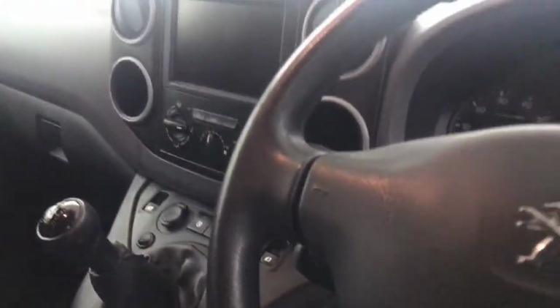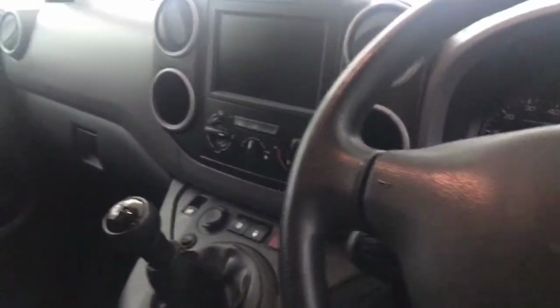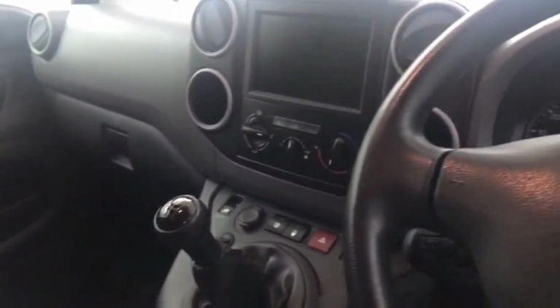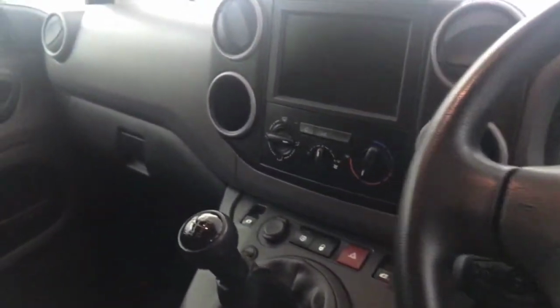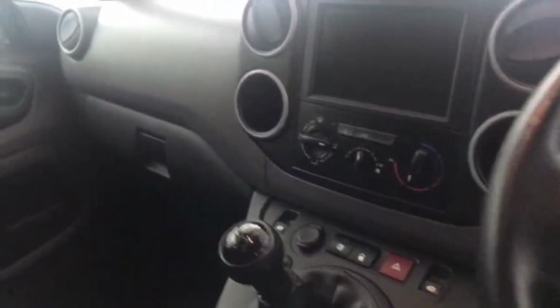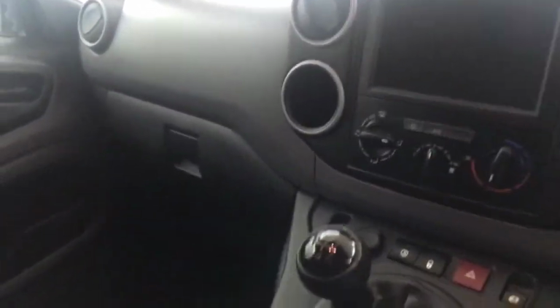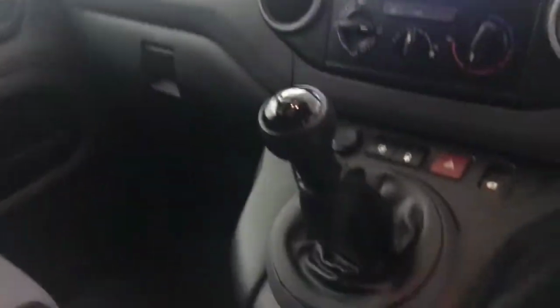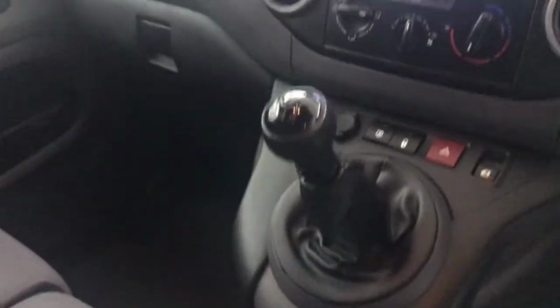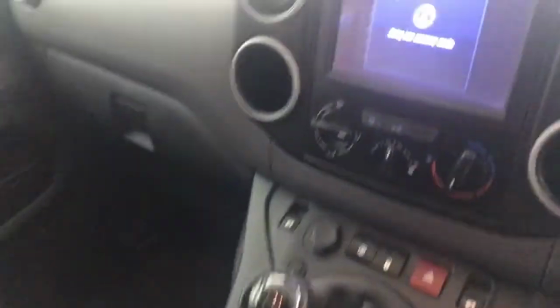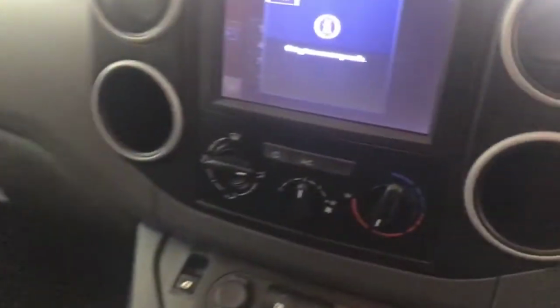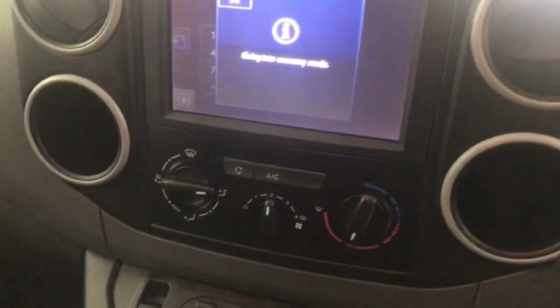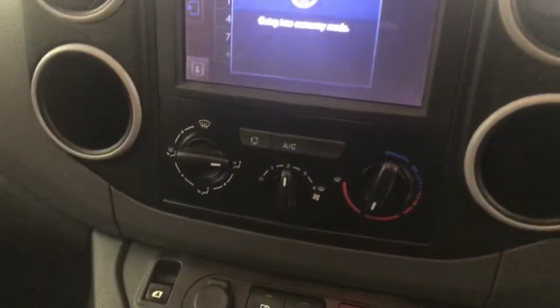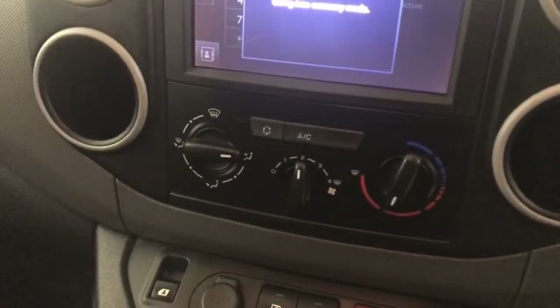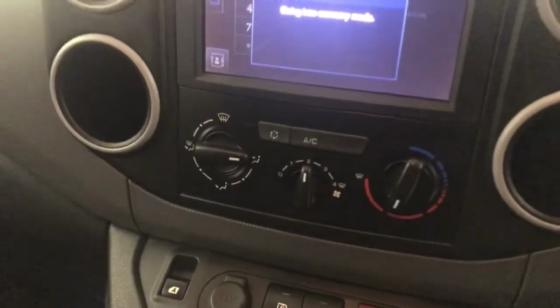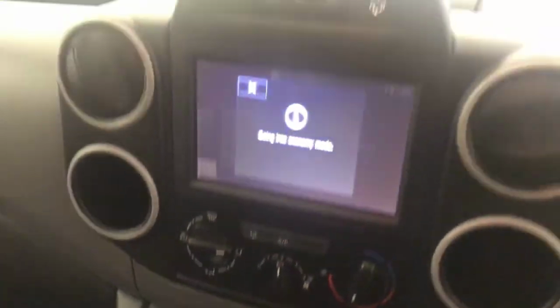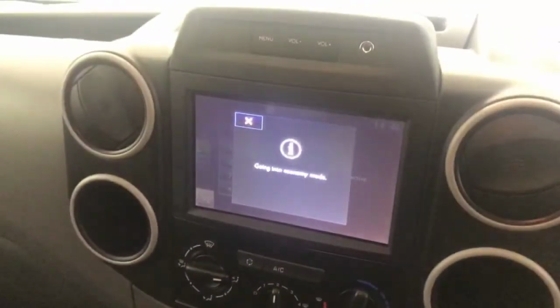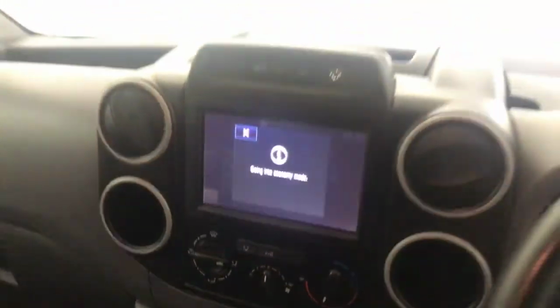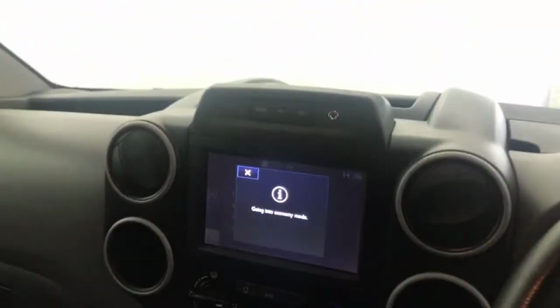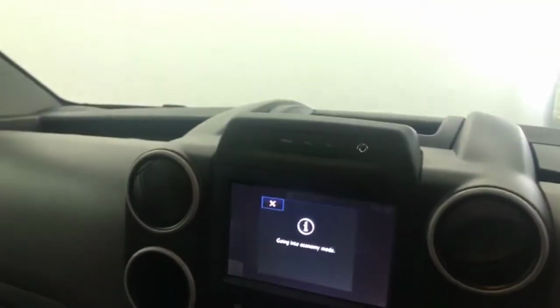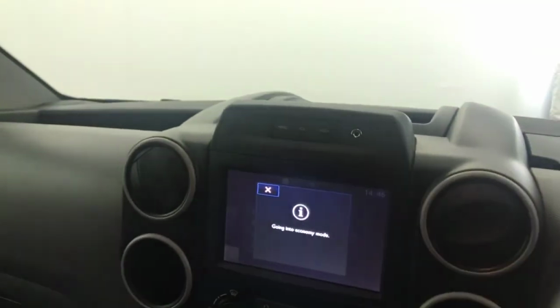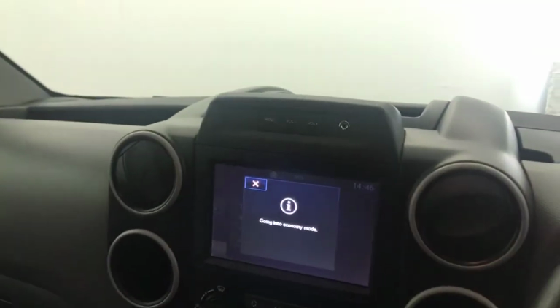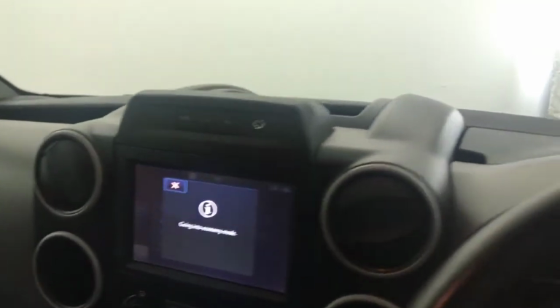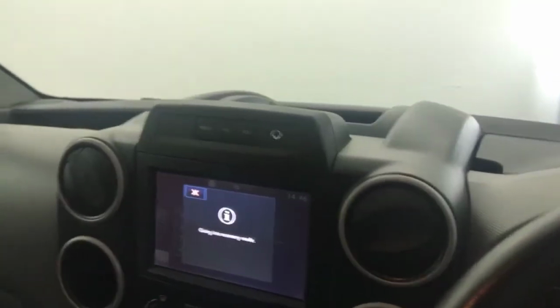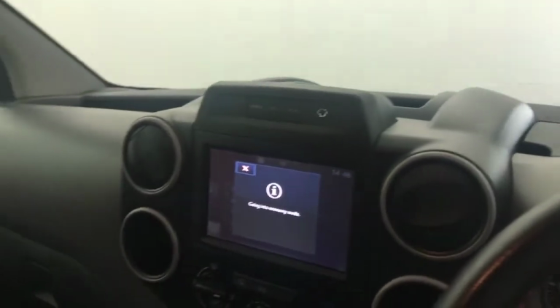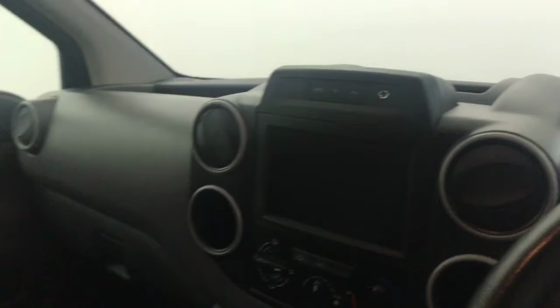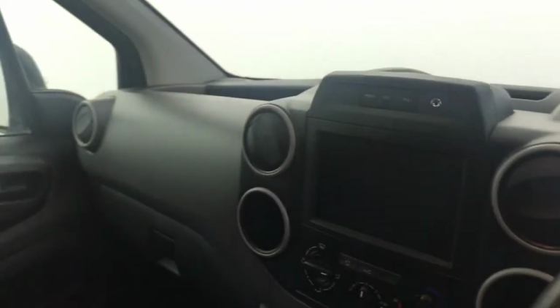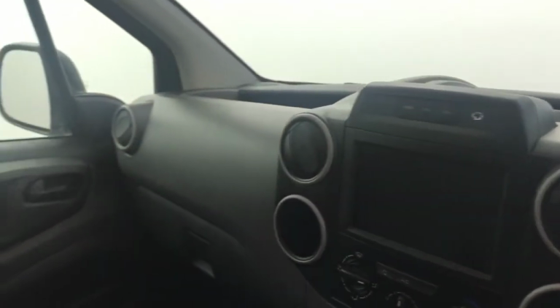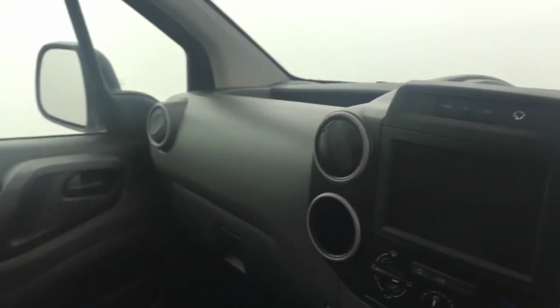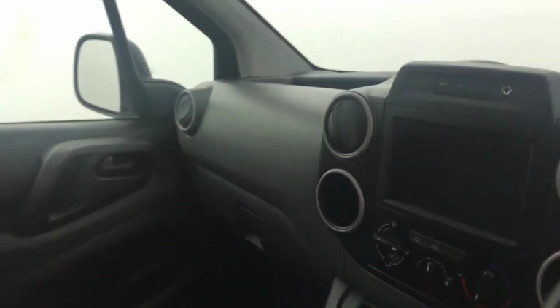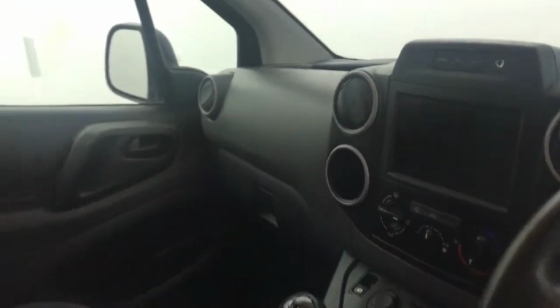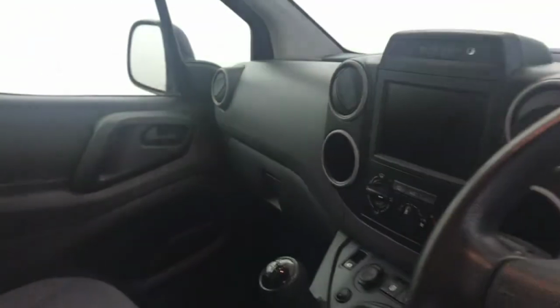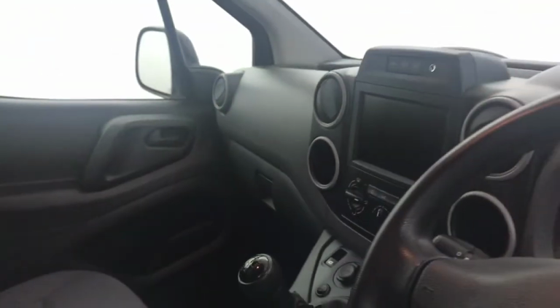We've got cruise control and a speed limiter. If I just flip the ignition on - it's got a five speed manual box. You've got air conditioning and heater controls, a screen up here with DAB radio, and Bluetooth as well.